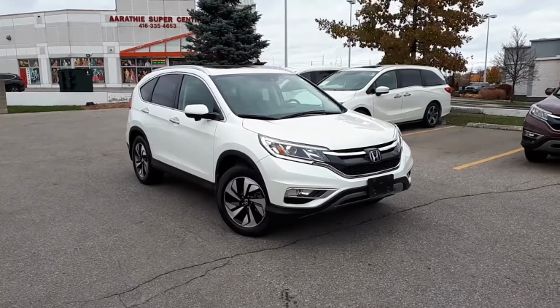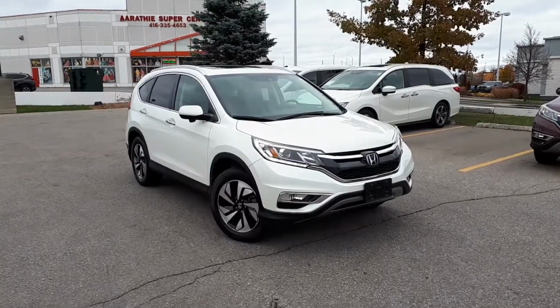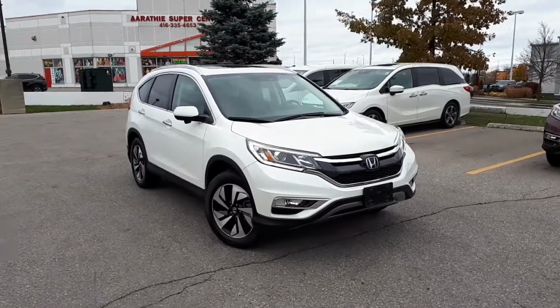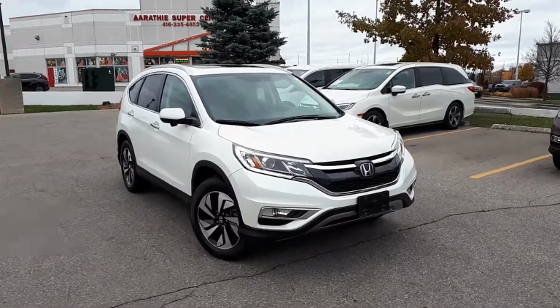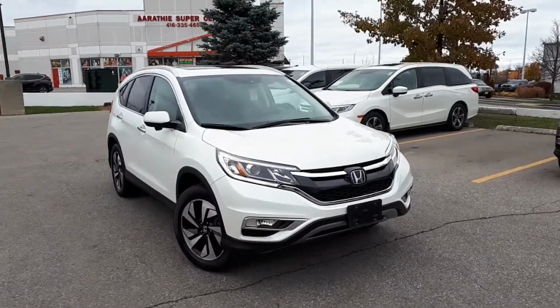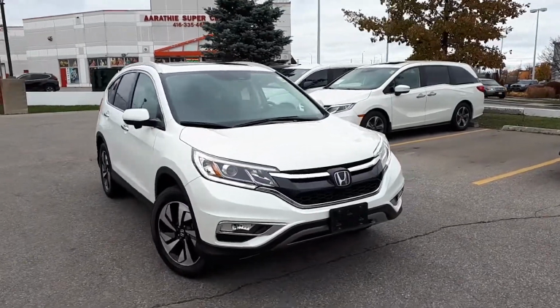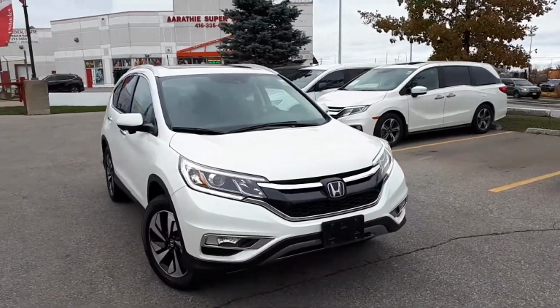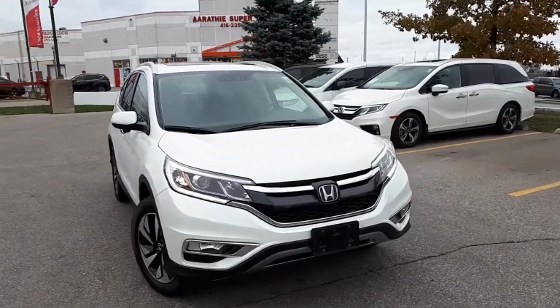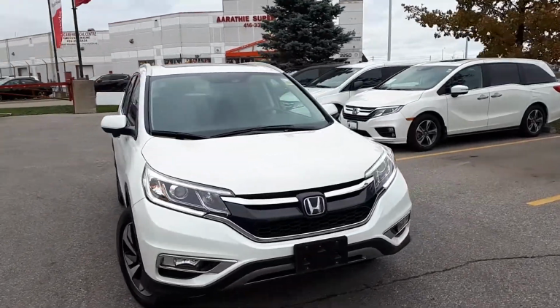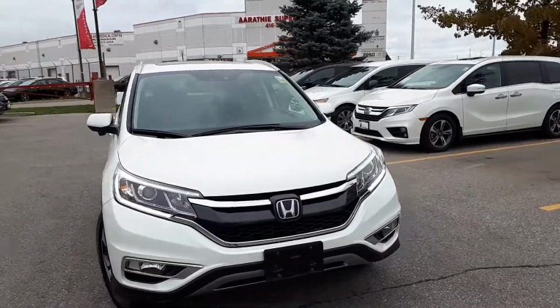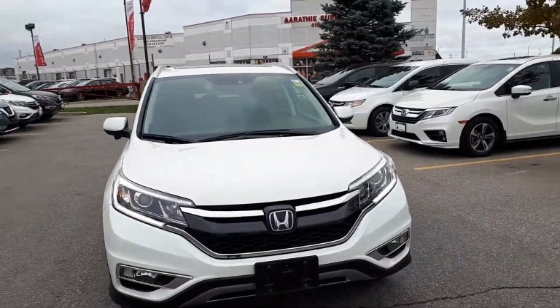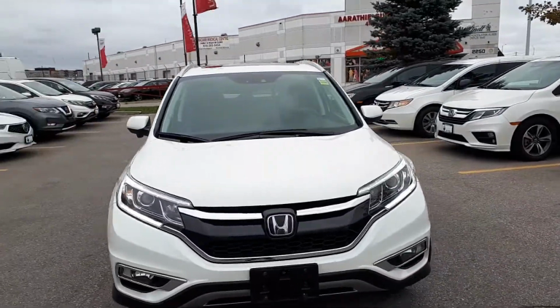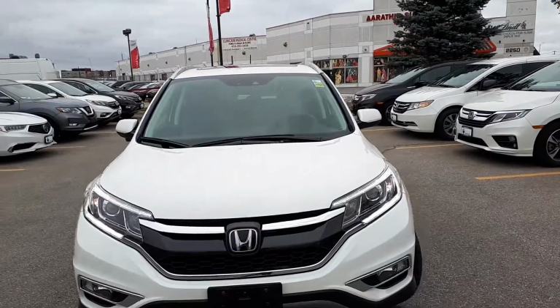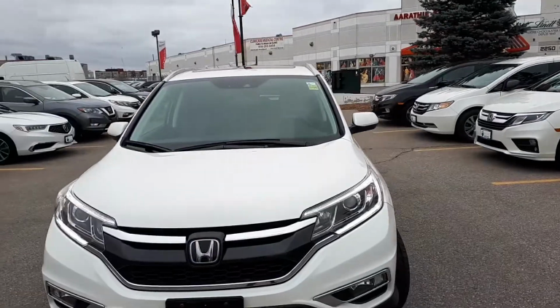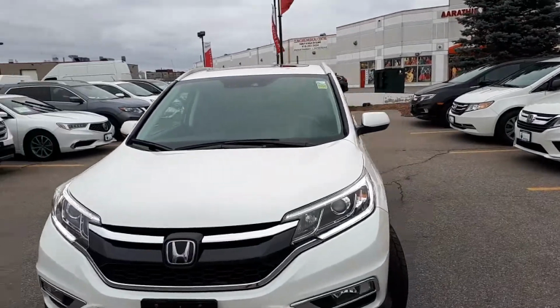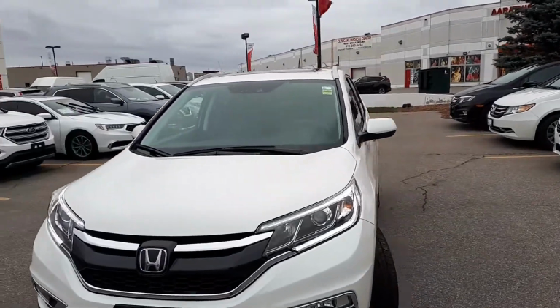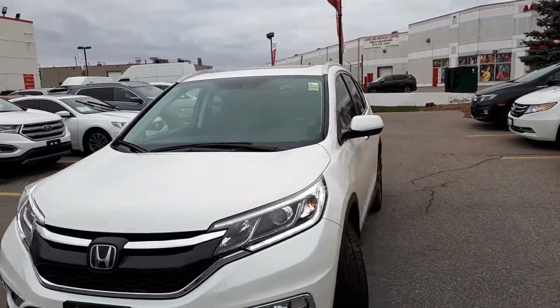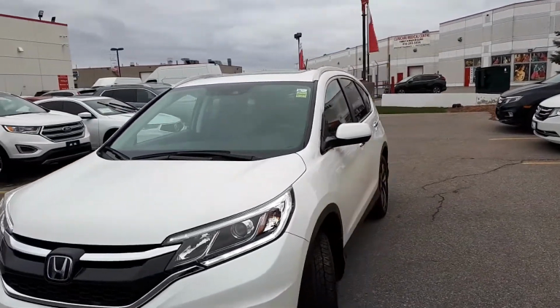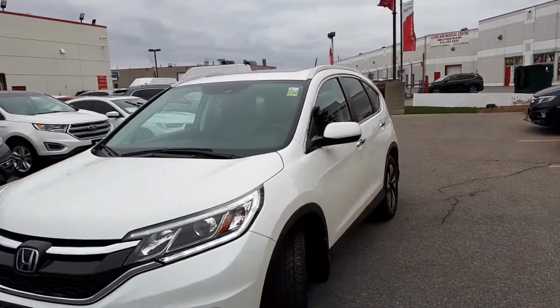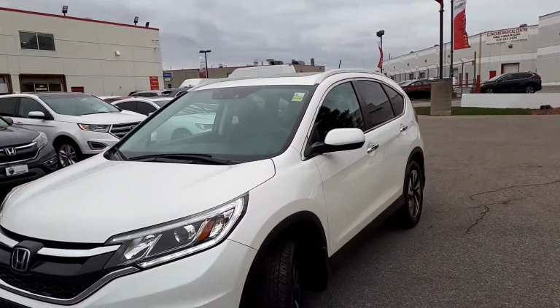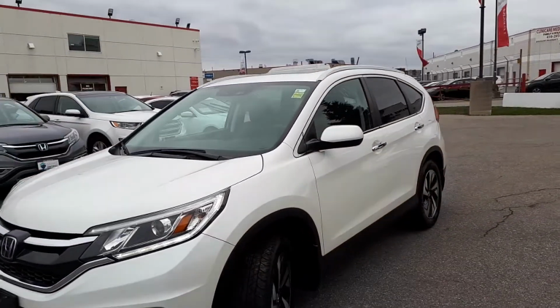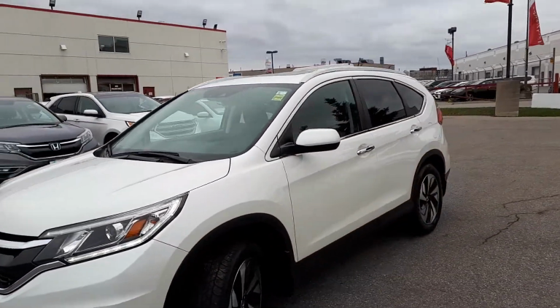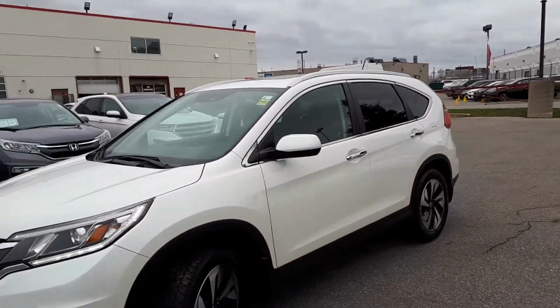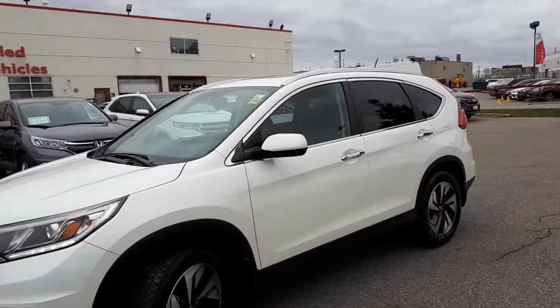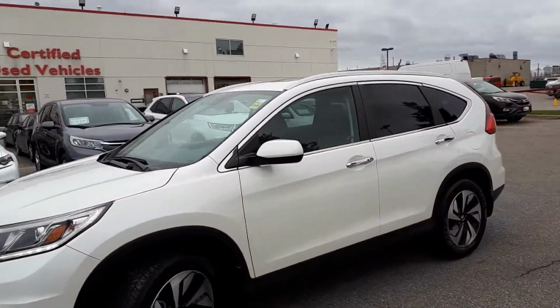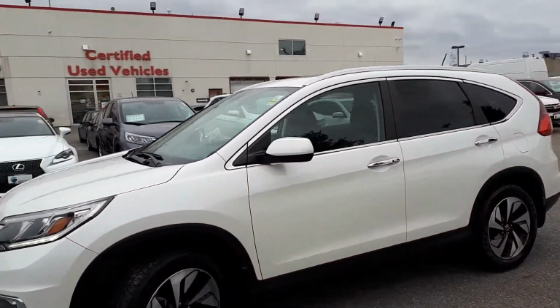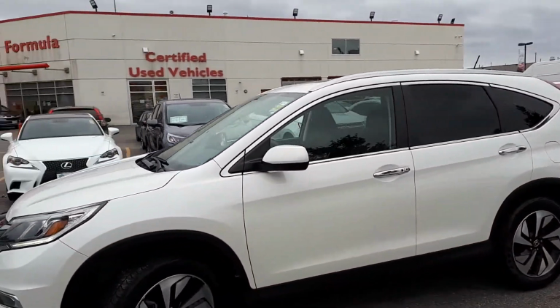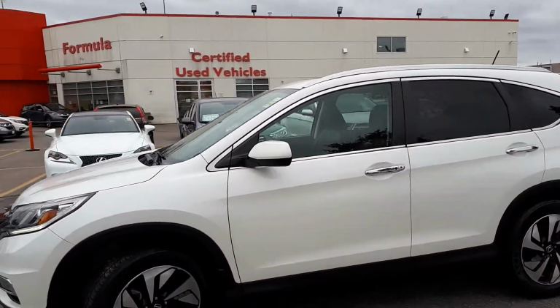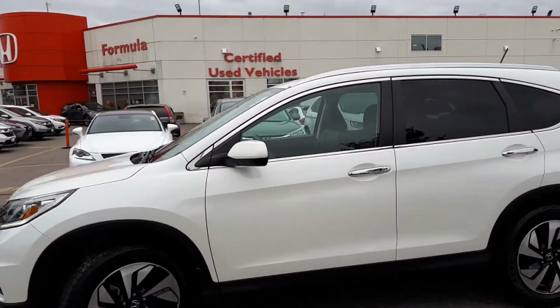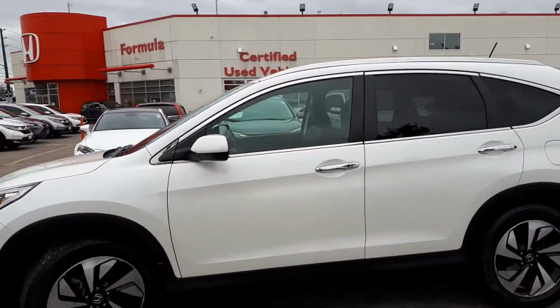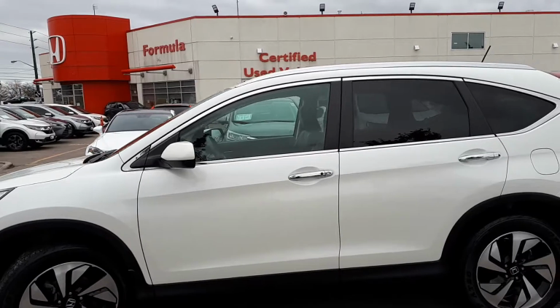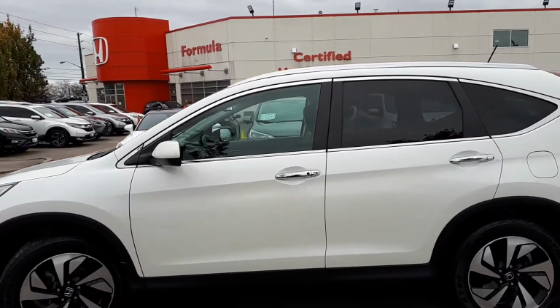Here at Formula Honda, we have a Drive Shield Certified 2016 Honda CRV Touring all-wheel drive. Here's a quick look at the outside of the vehicle.